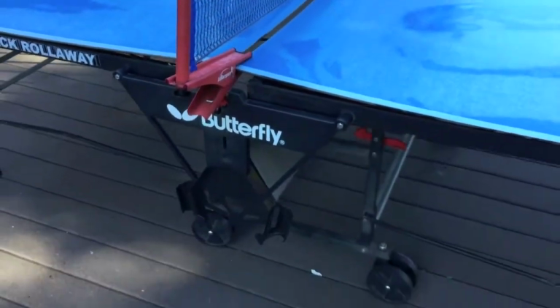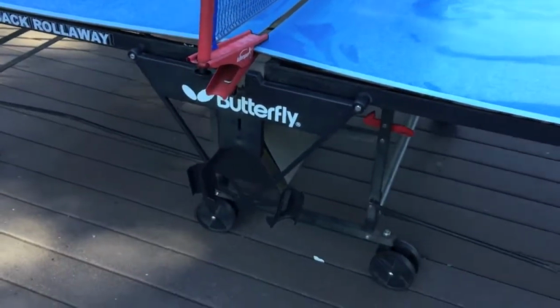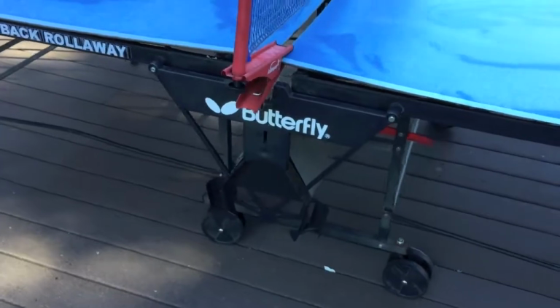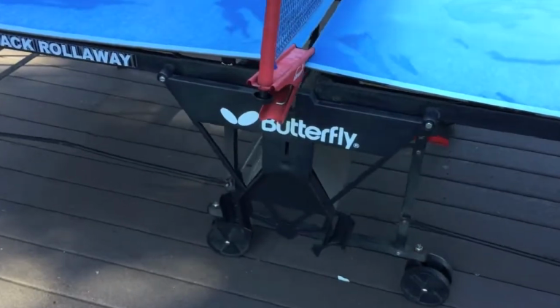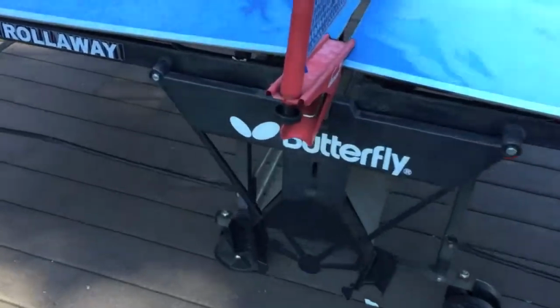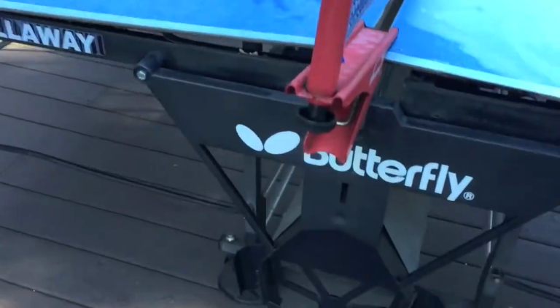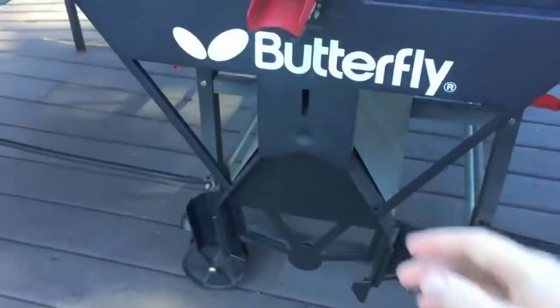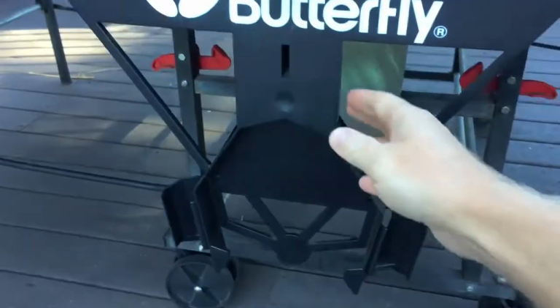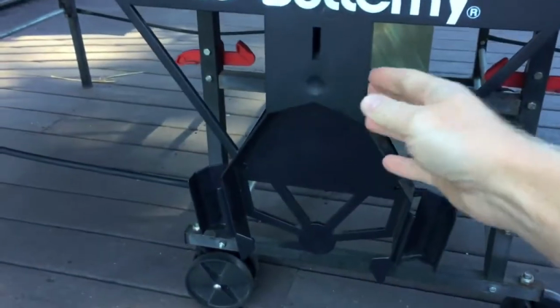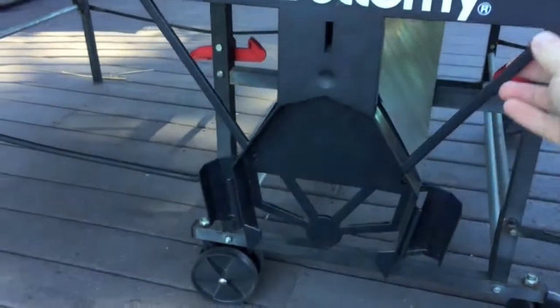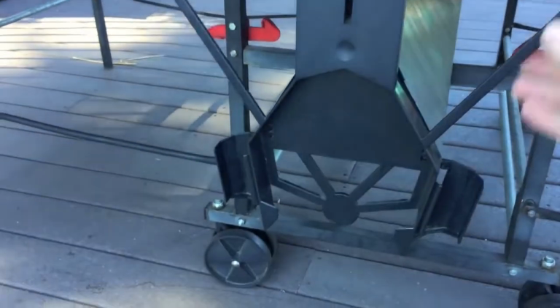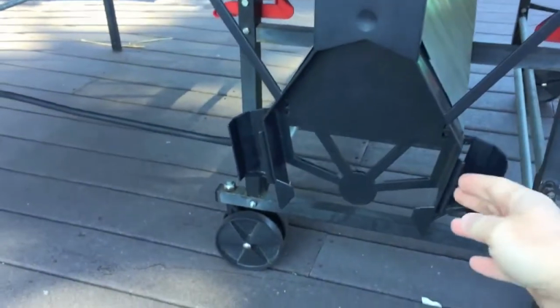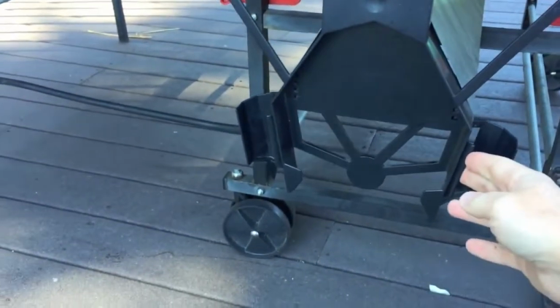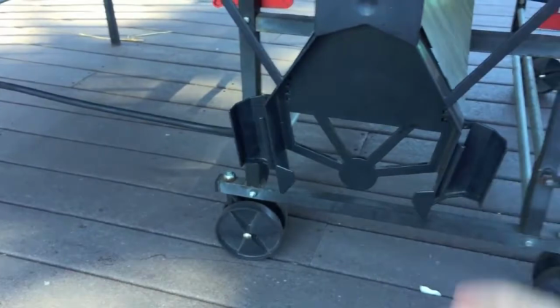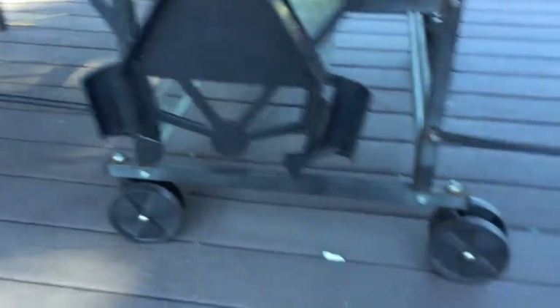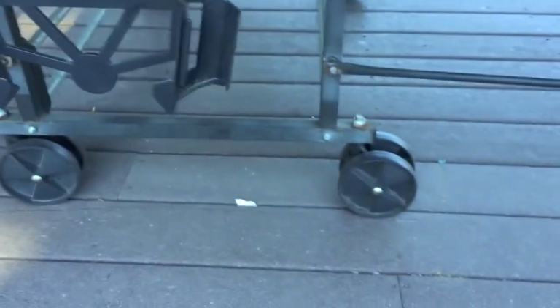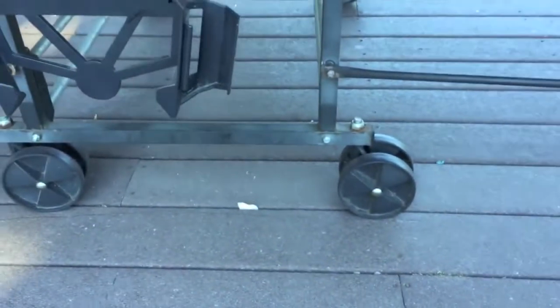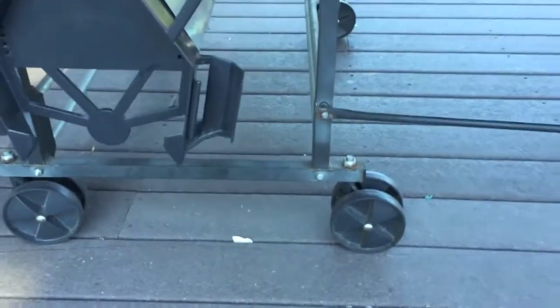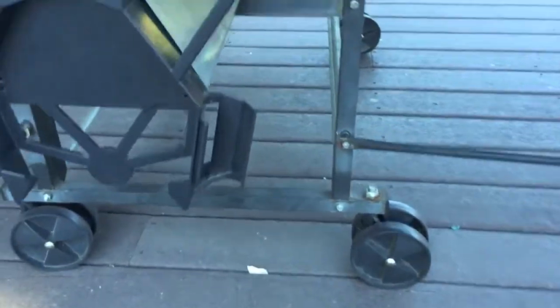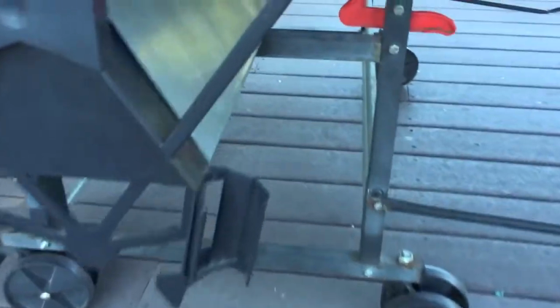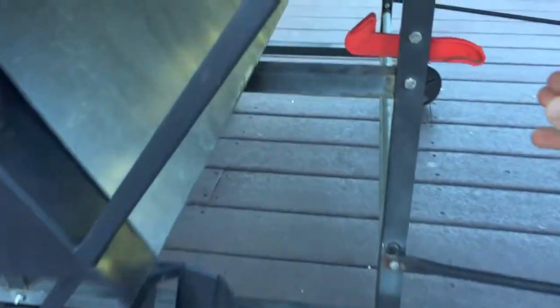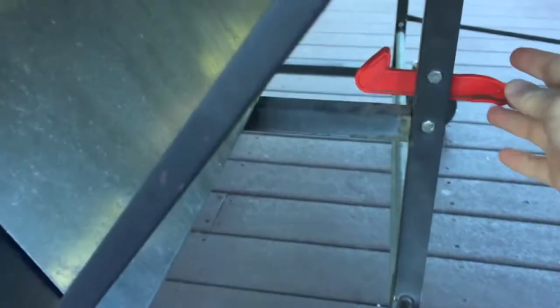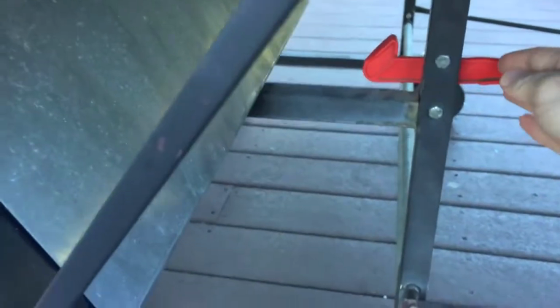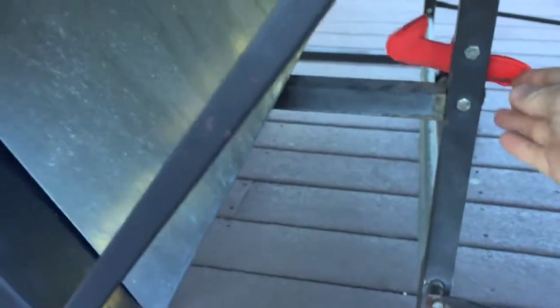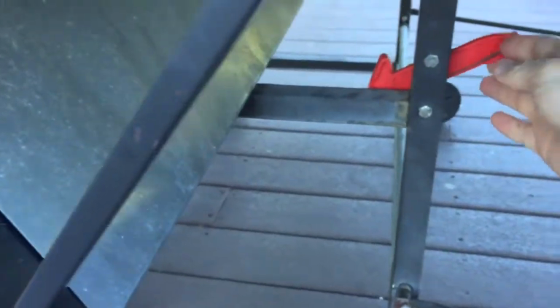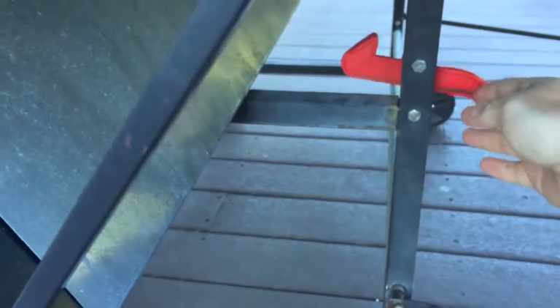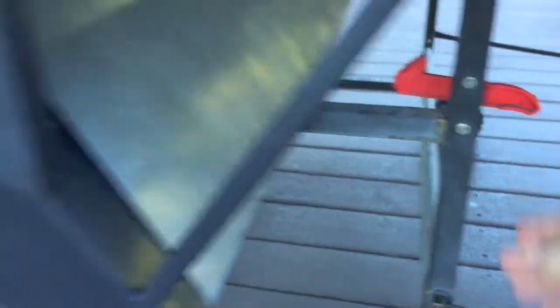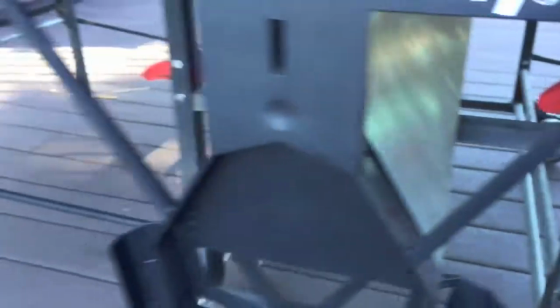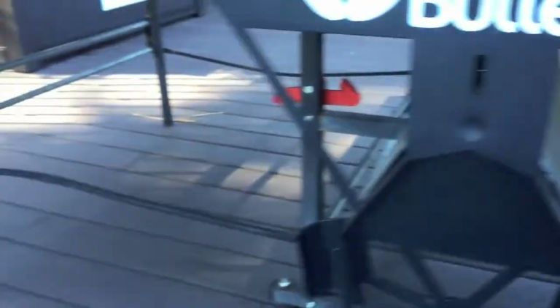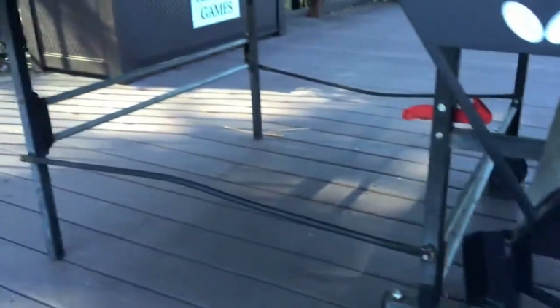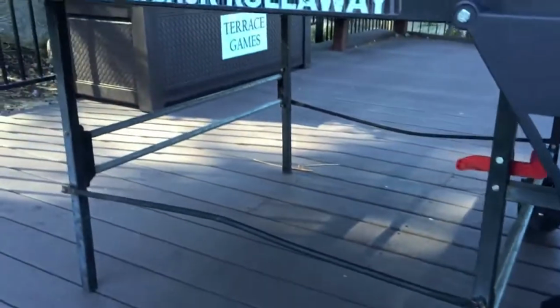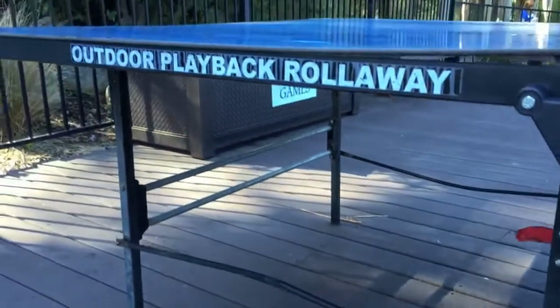Down below is room for the paddles and balls. You'll also notice that down below are the two safety levers for raising and lowering the table. Very, very safe for kids to use these features as well.